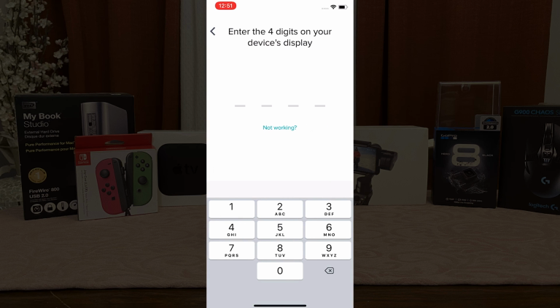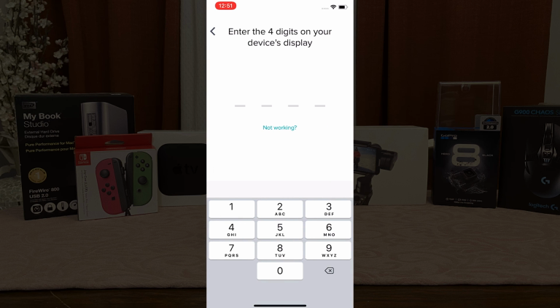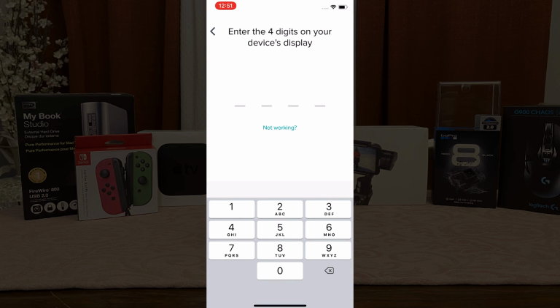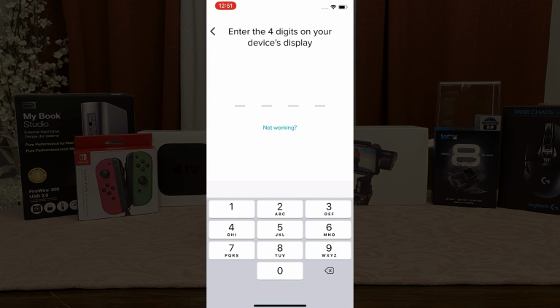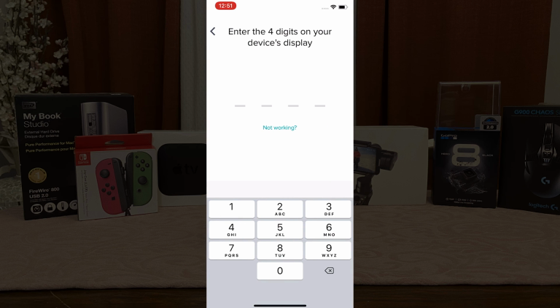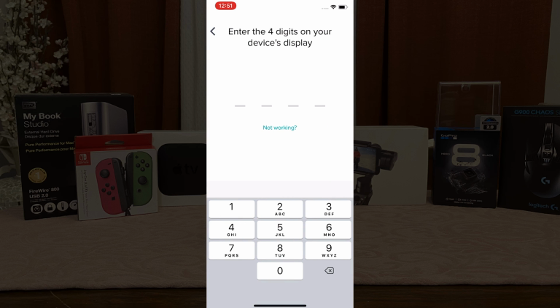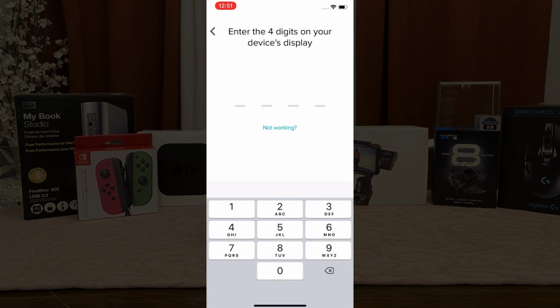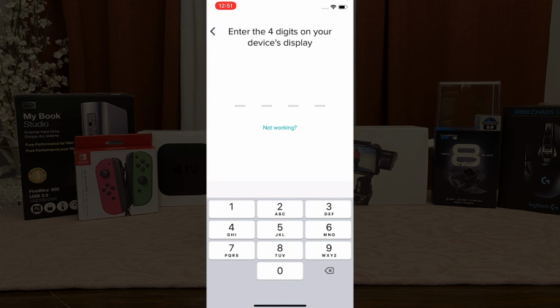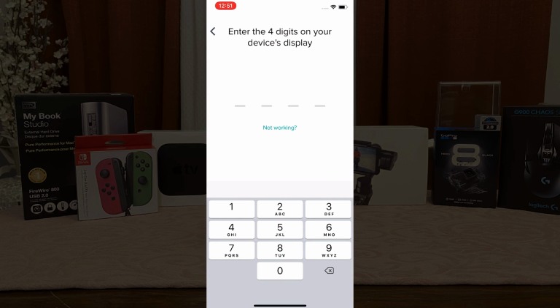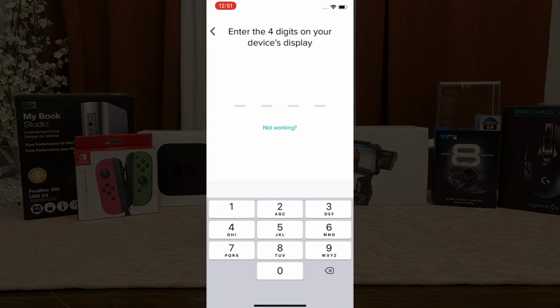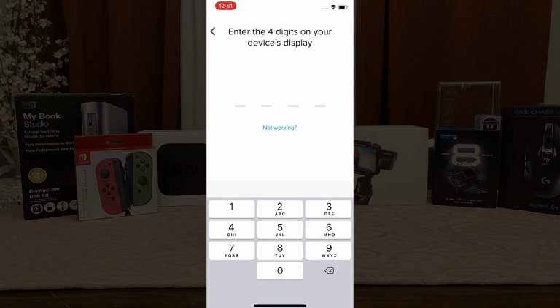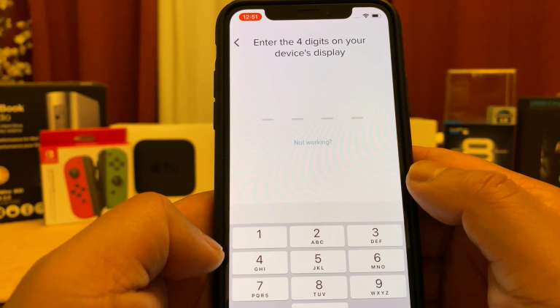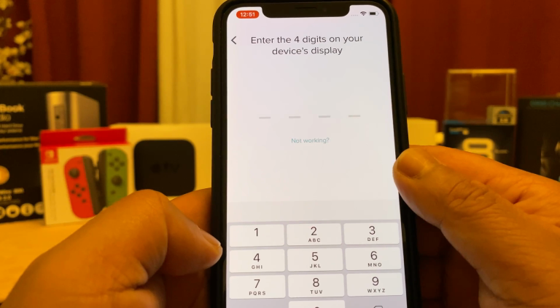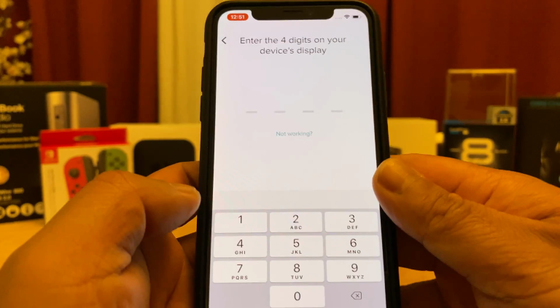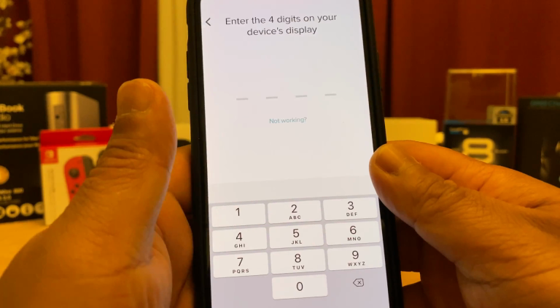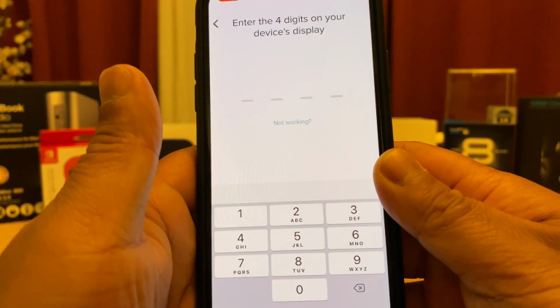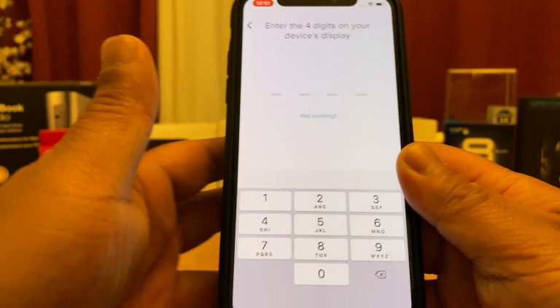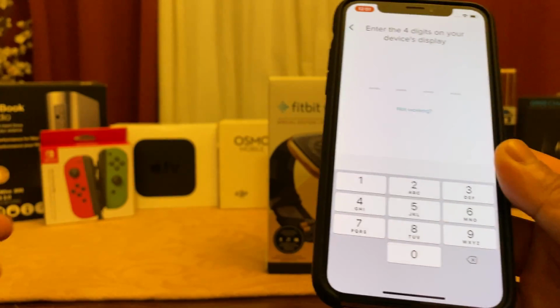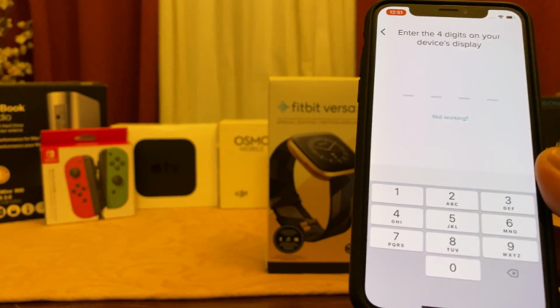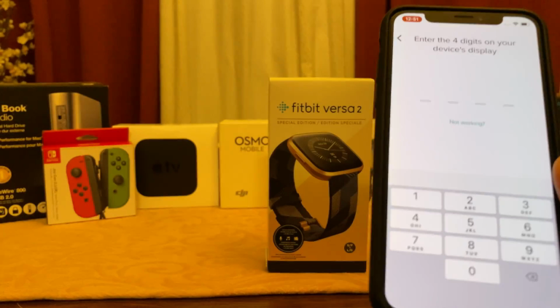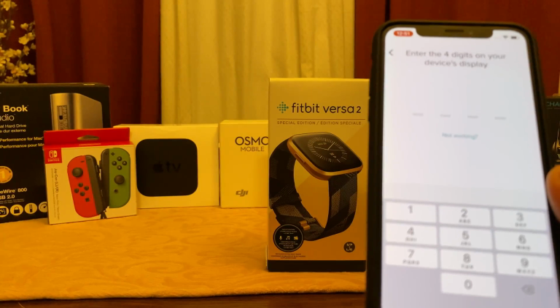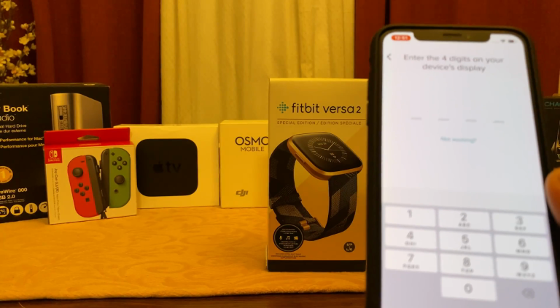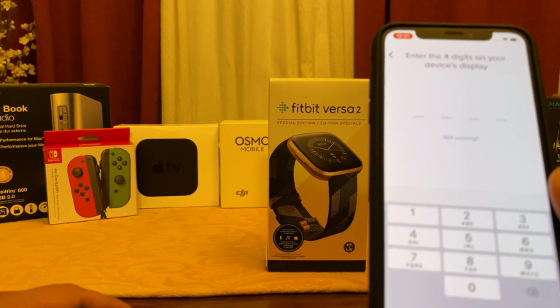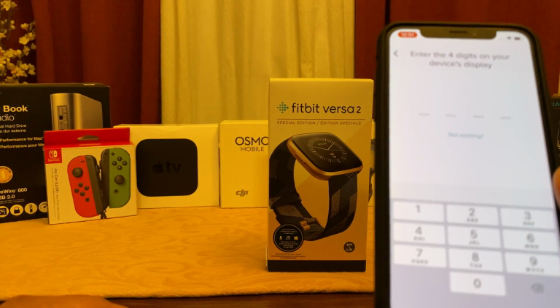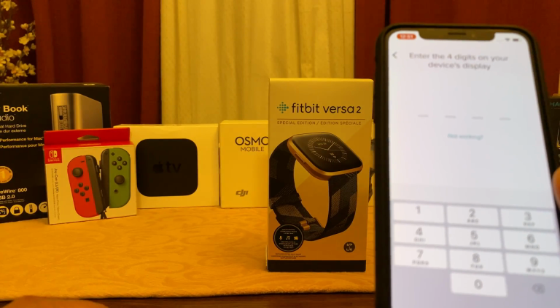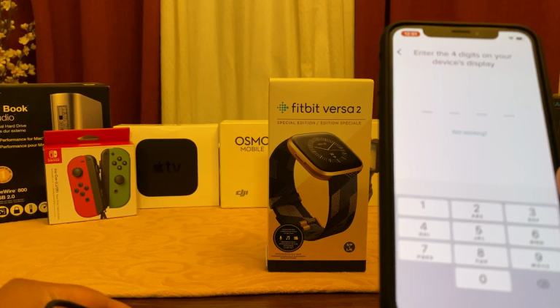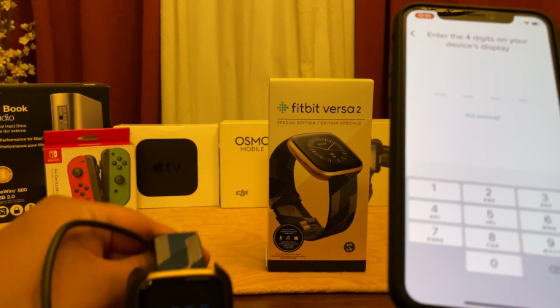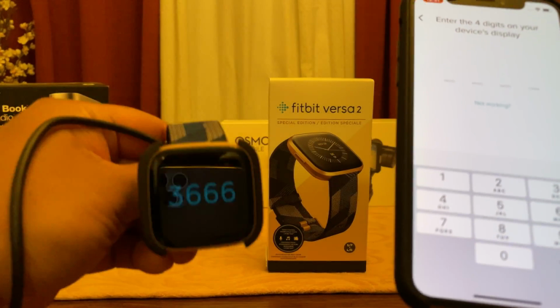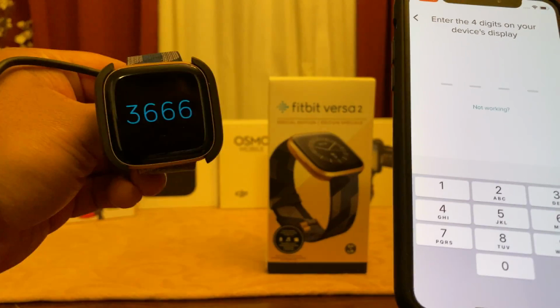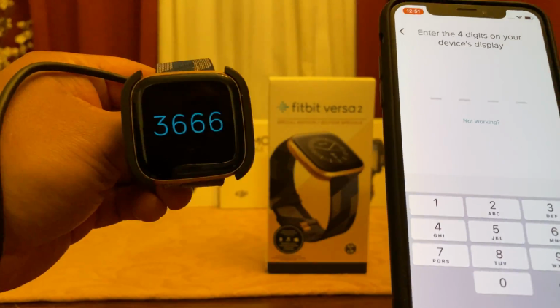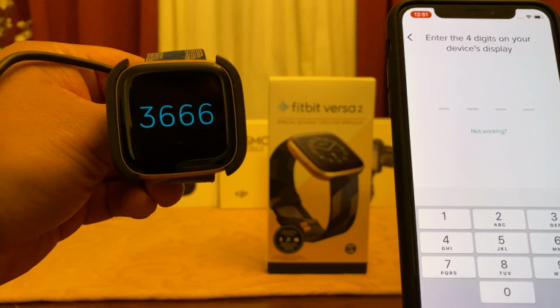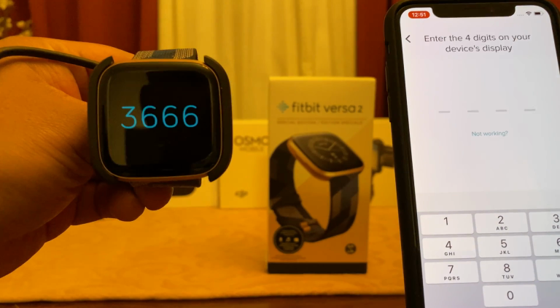It's going to search for your device and once it's found it, it's going to connect. Now it's going to prompt you to enter the four digits on your device's display, so ensure you take a look at that on your Versa 2.